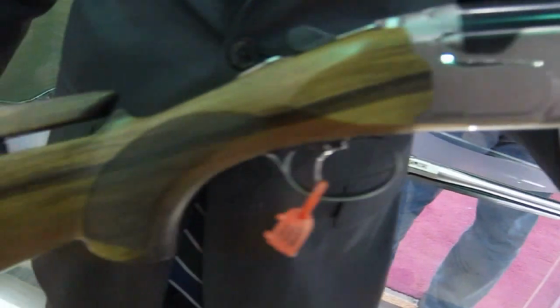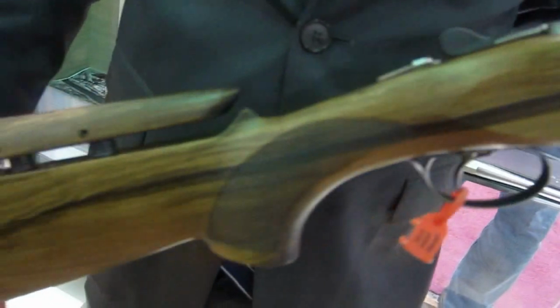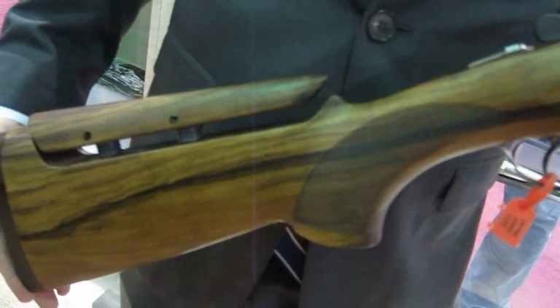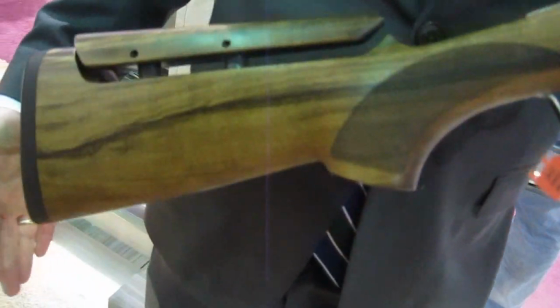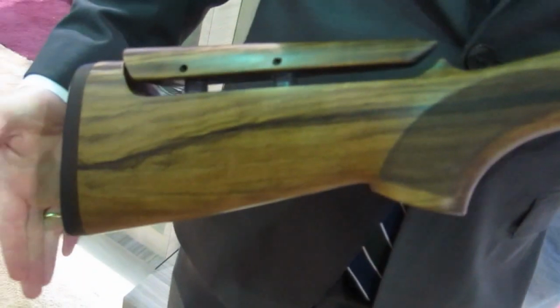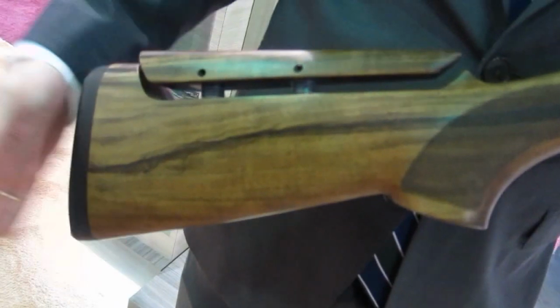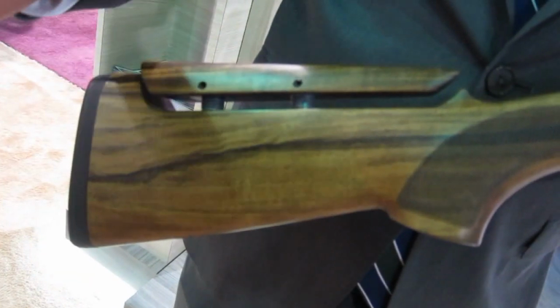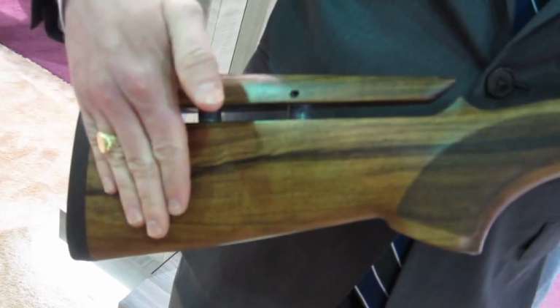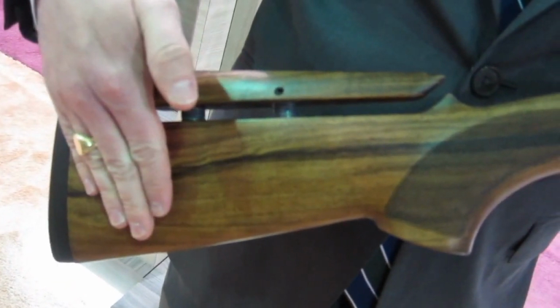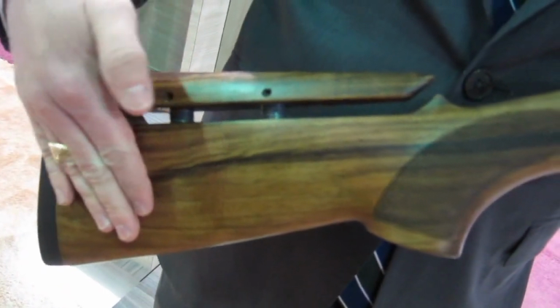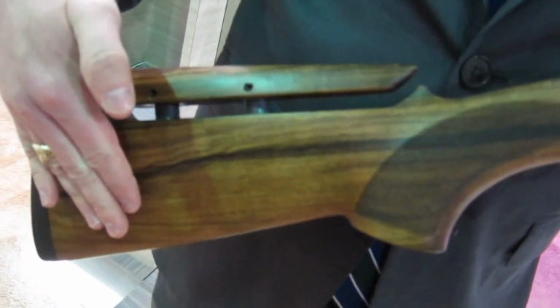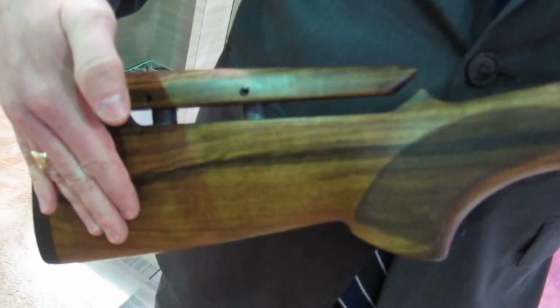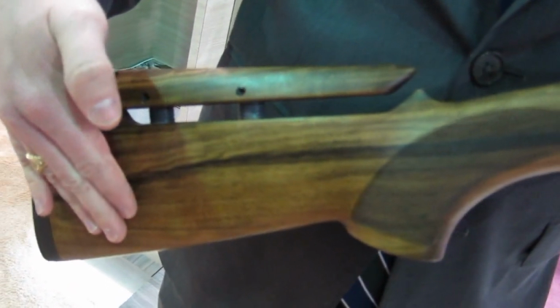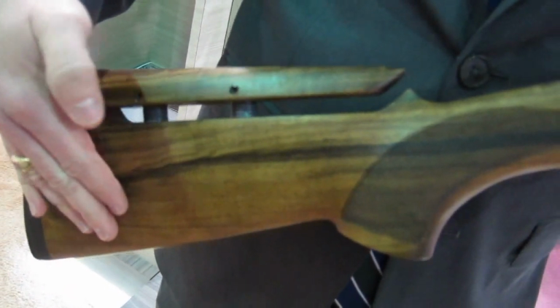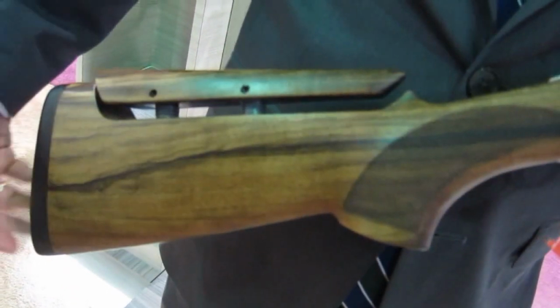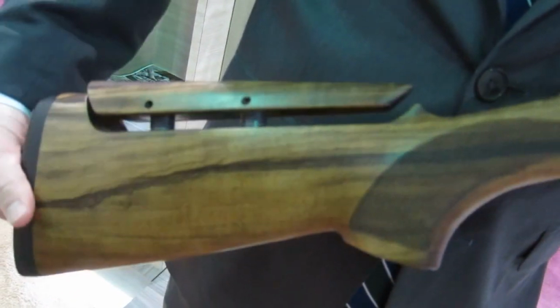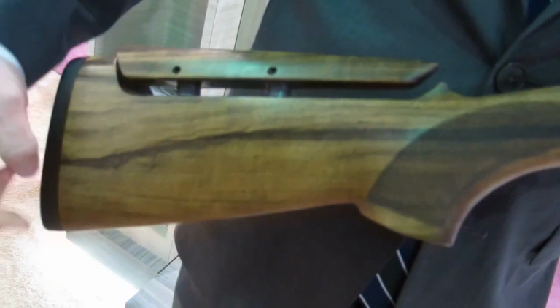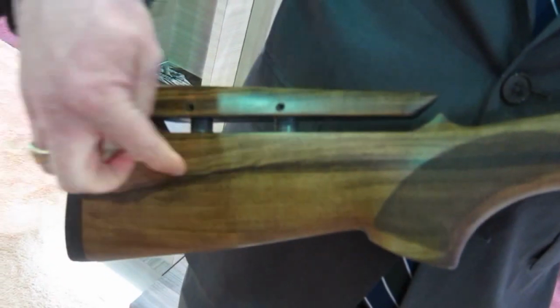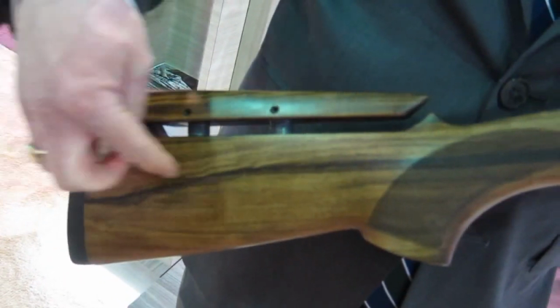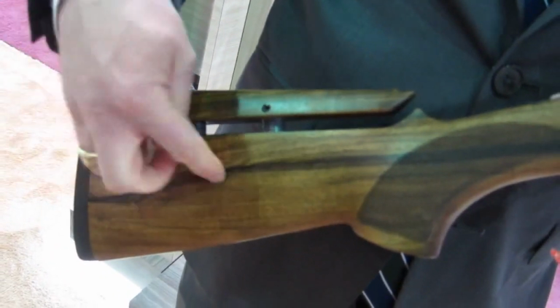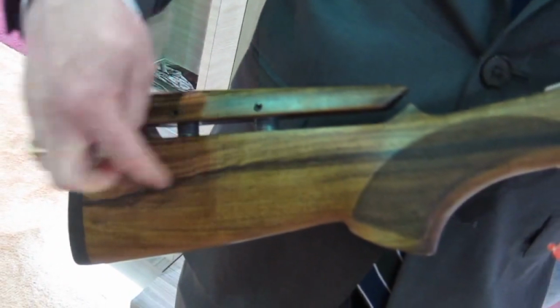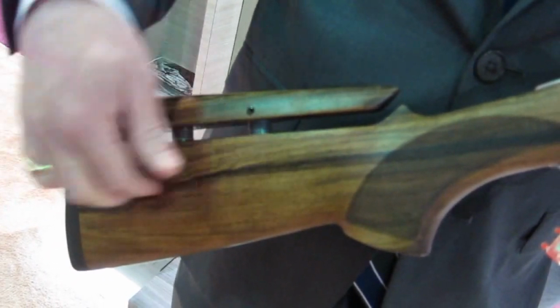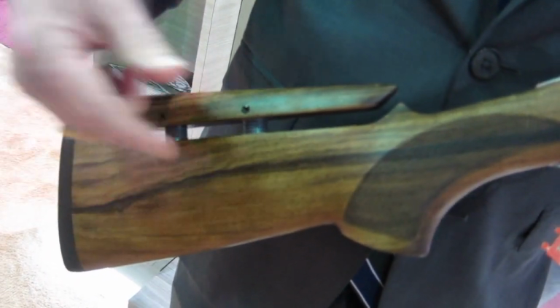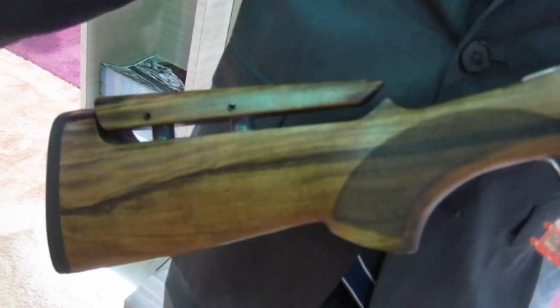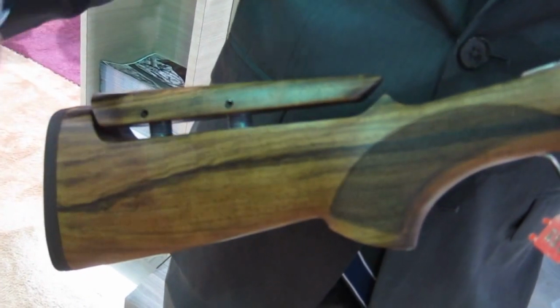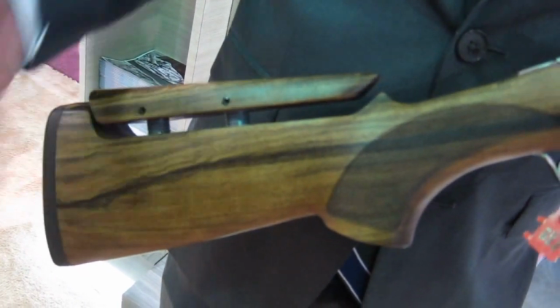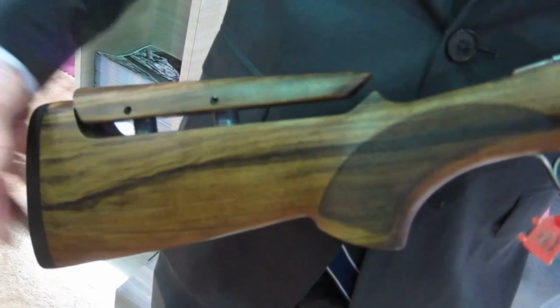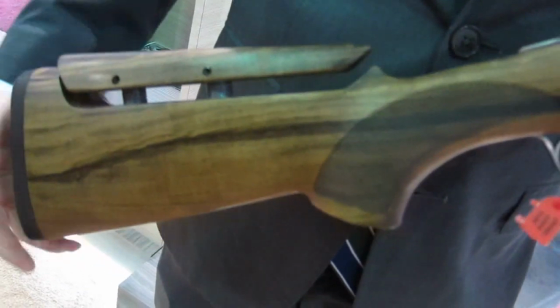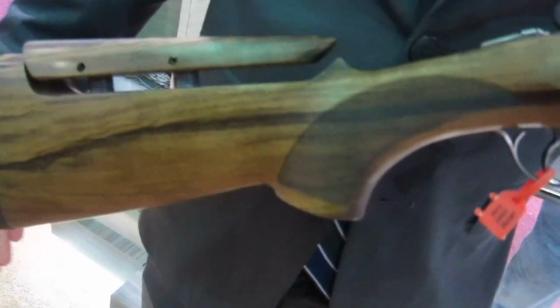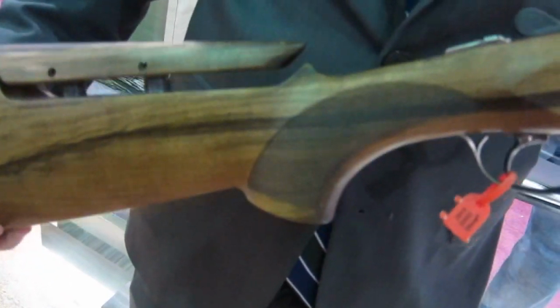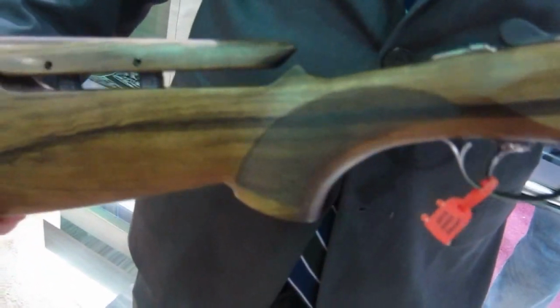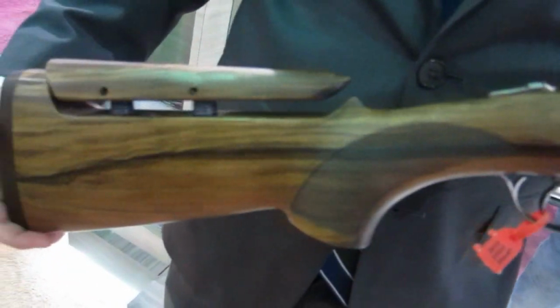What's new on this gun — a couple of things in the stock. All 692s will come with our BFAST balance system. So if you remove this recoil pad, inside the stock there's a series of weights that can be removed or added as the shooter sees fit to balance the gun perfectly to them.